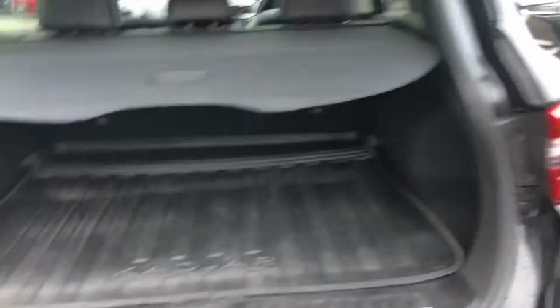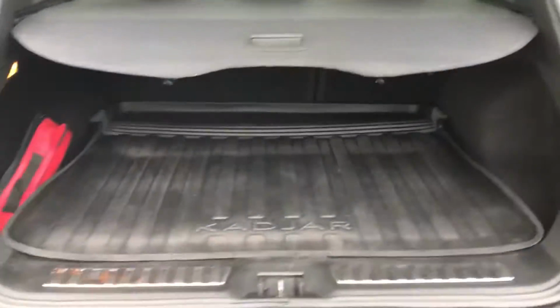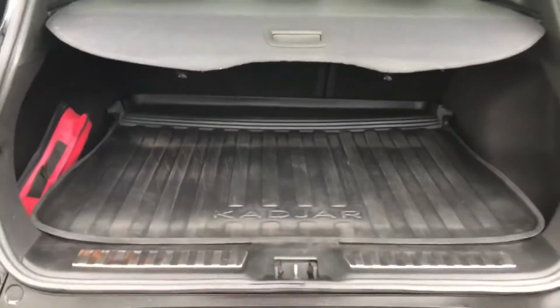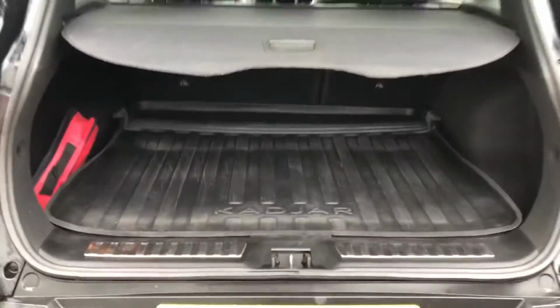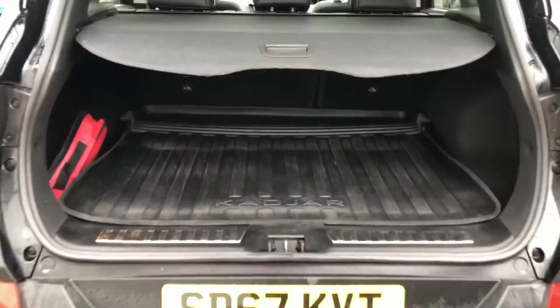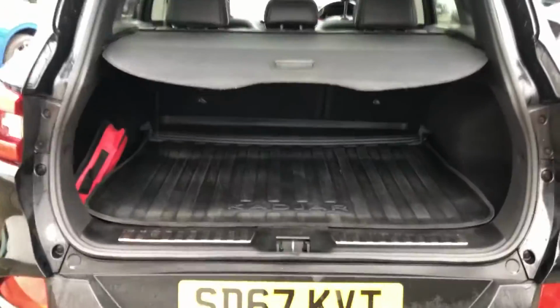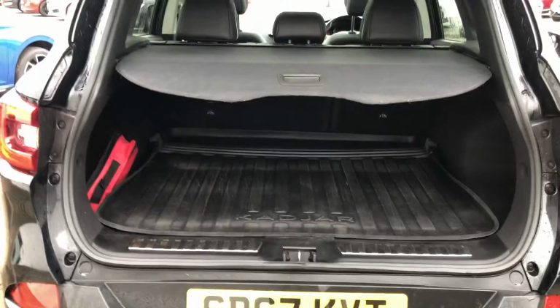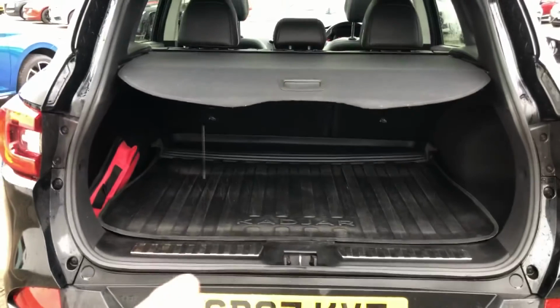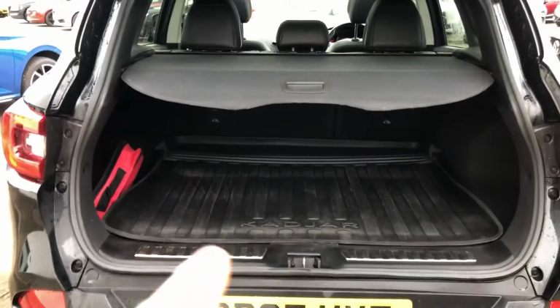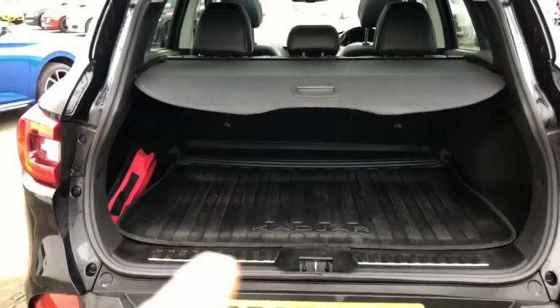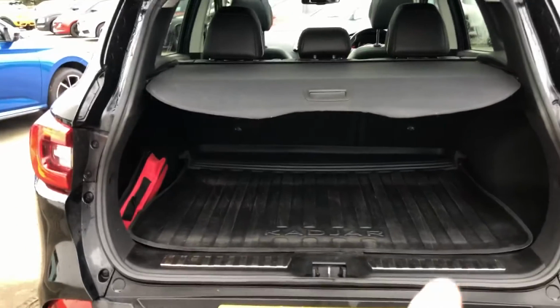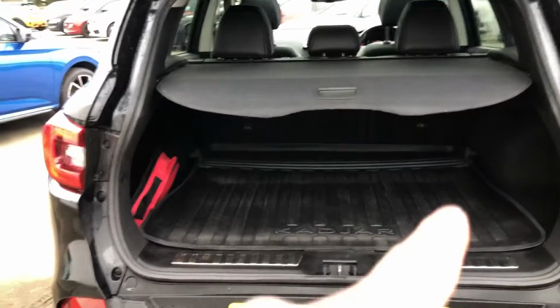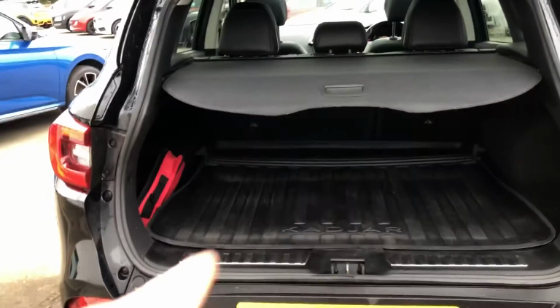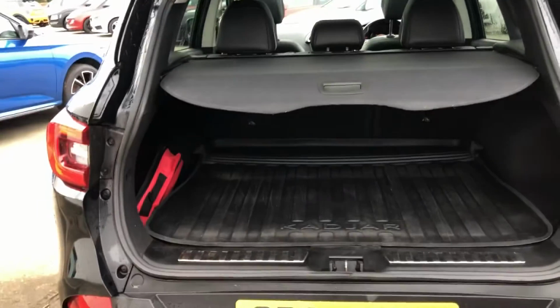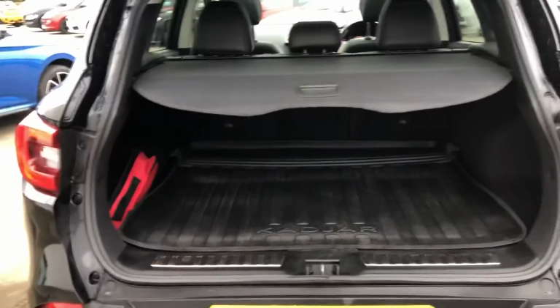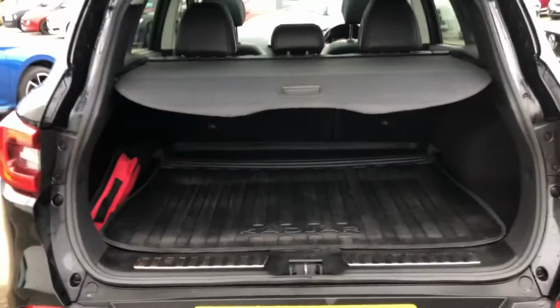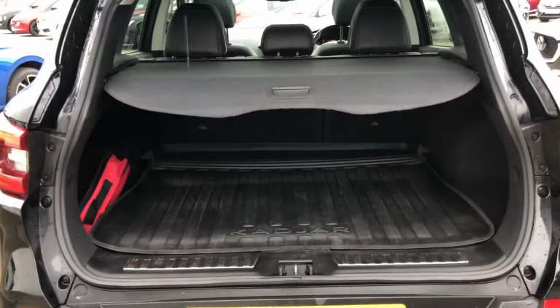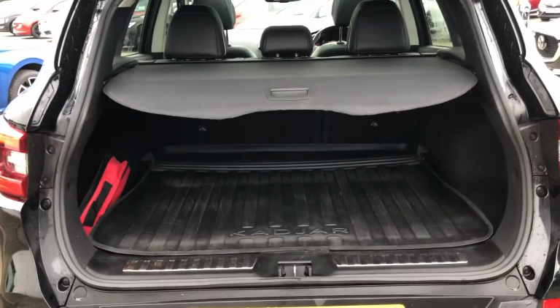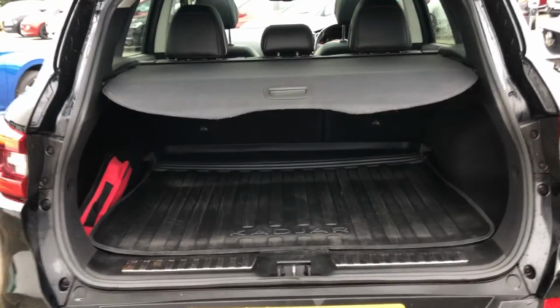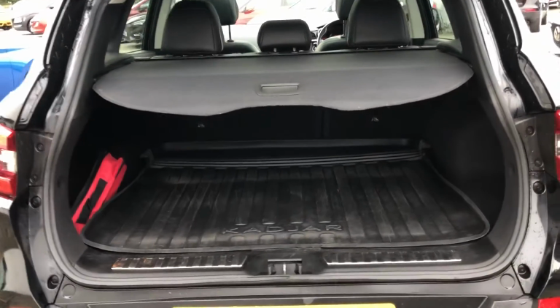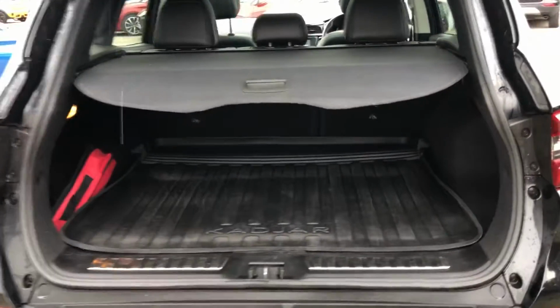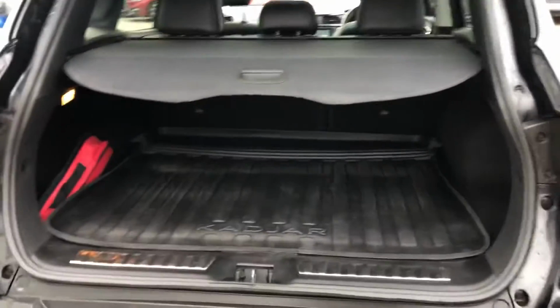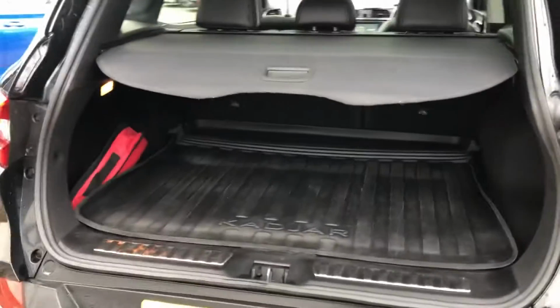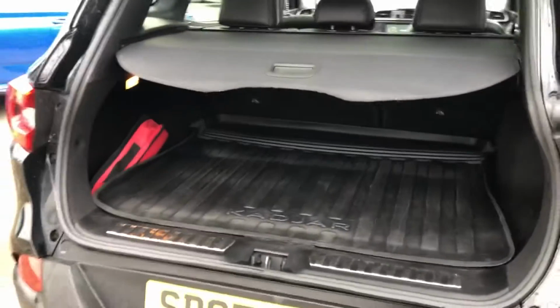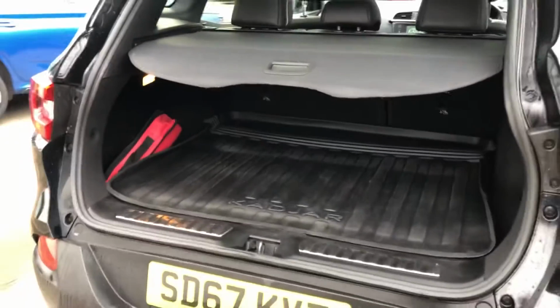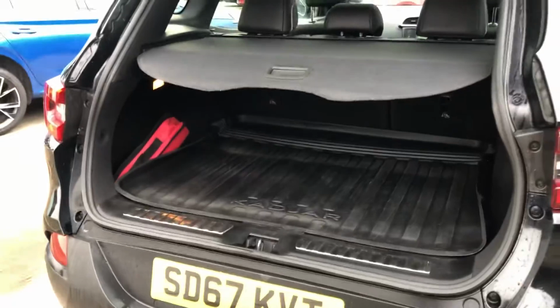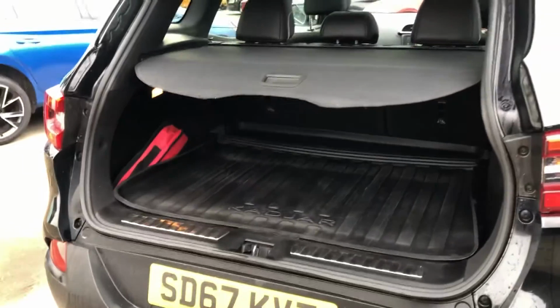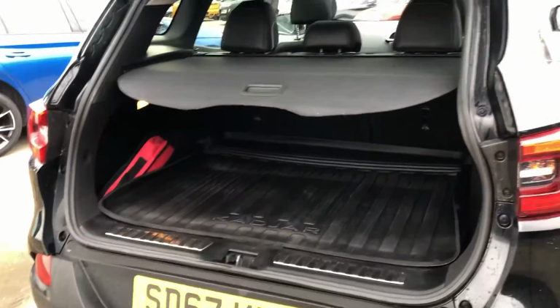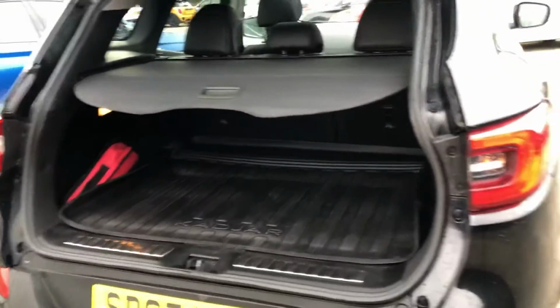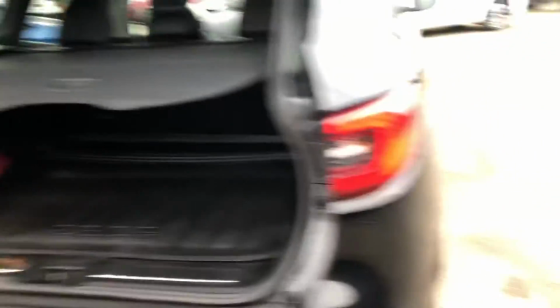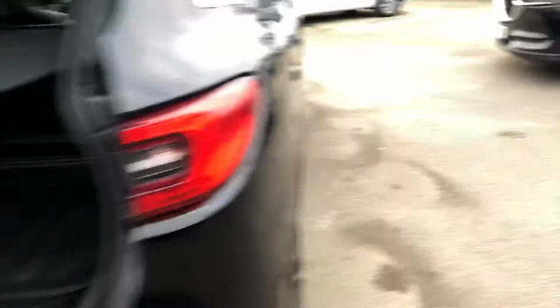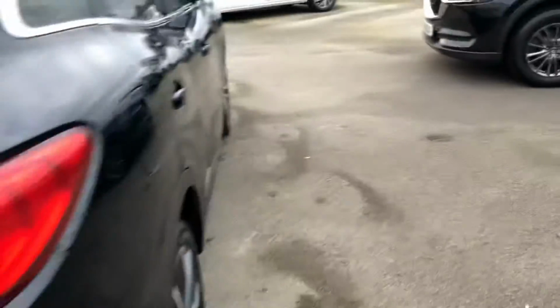Really good boot space as well. The previous owner has left the rubberized boot mat in there, which is great for dirty football boots, umbrellas, and all that sort of stuff.